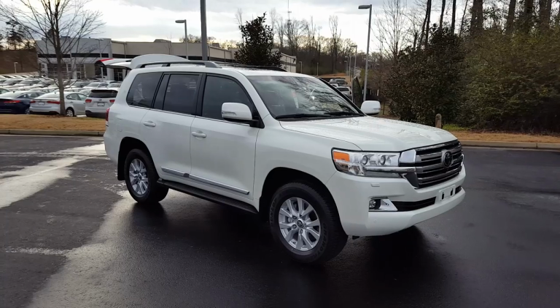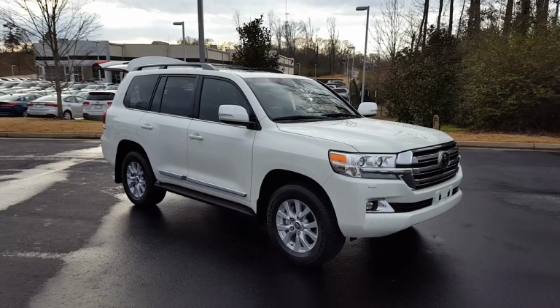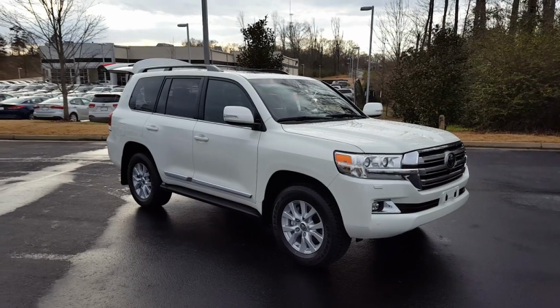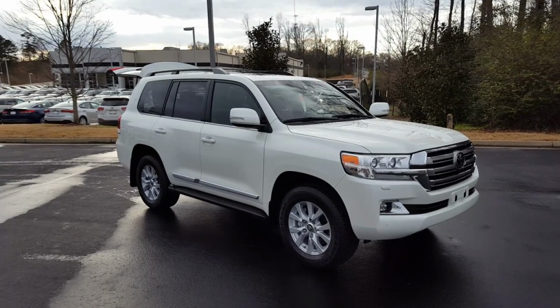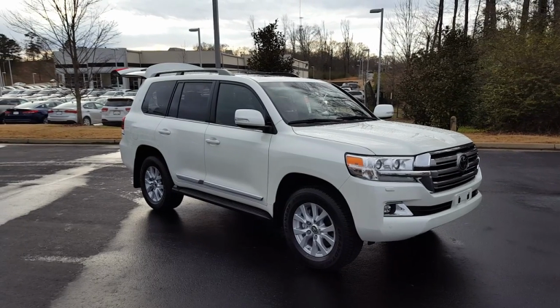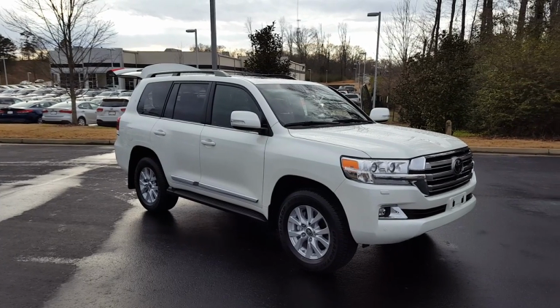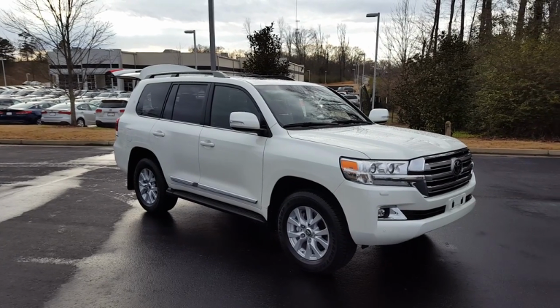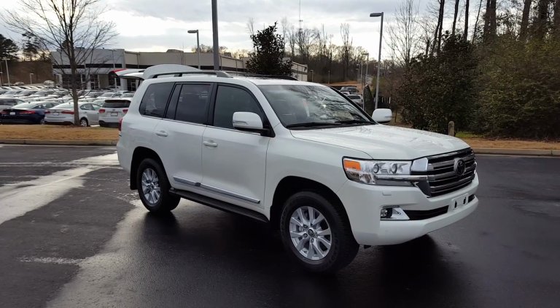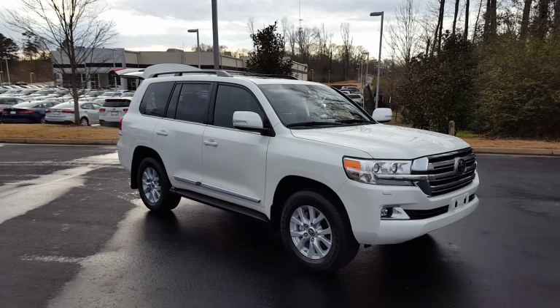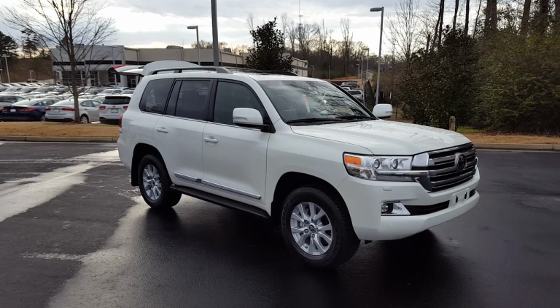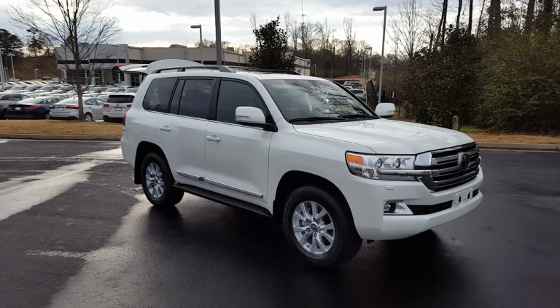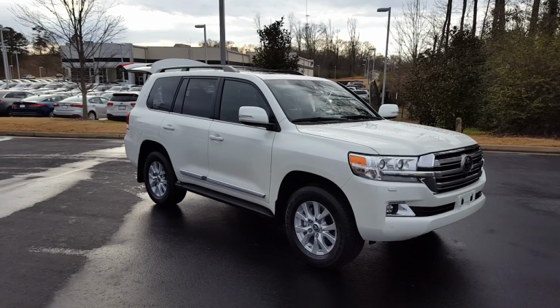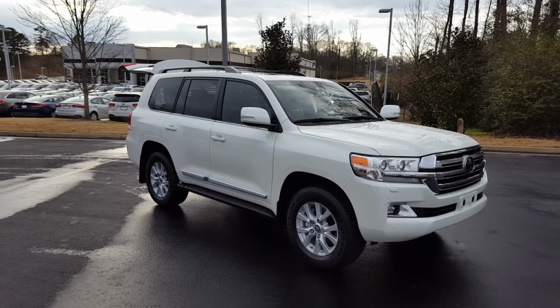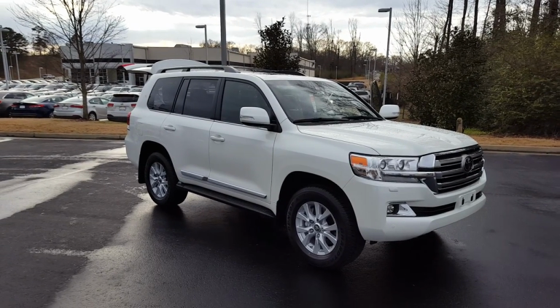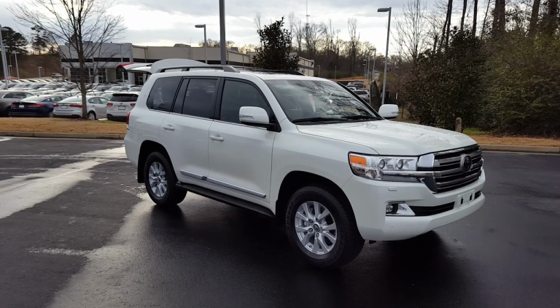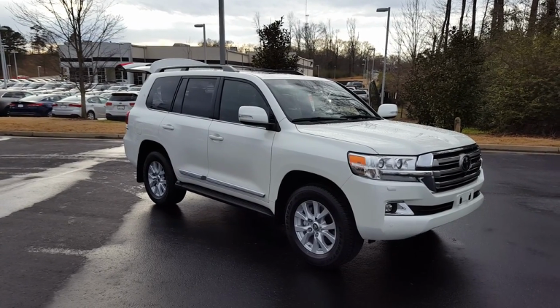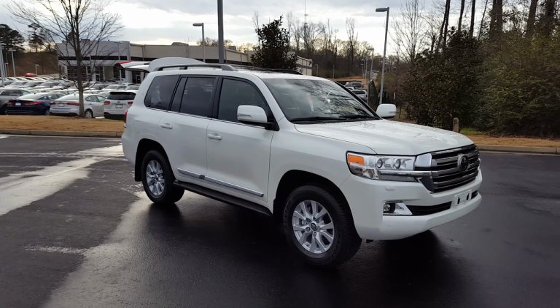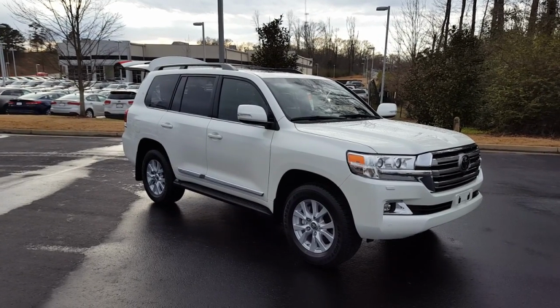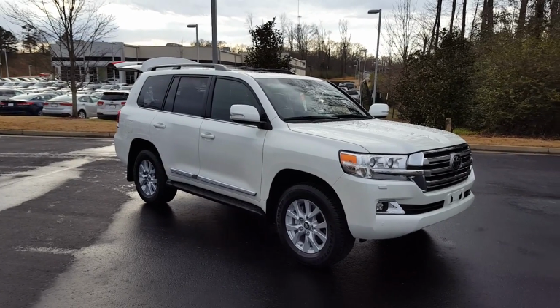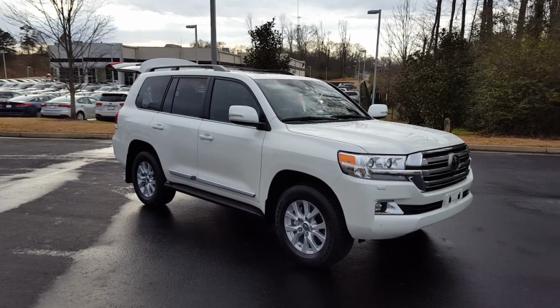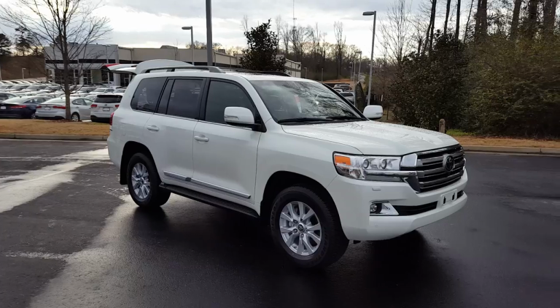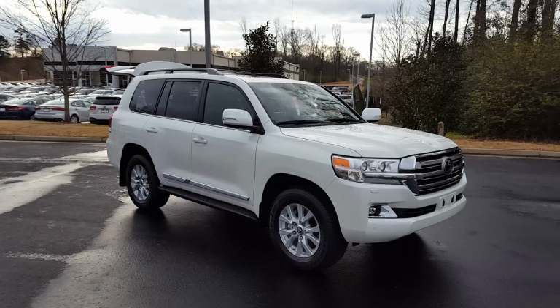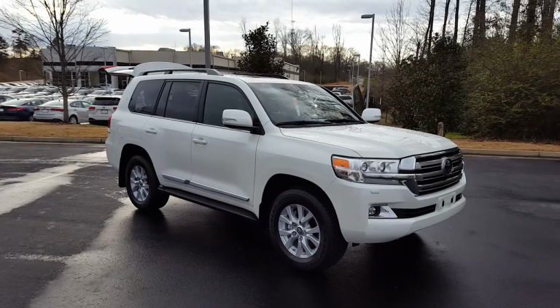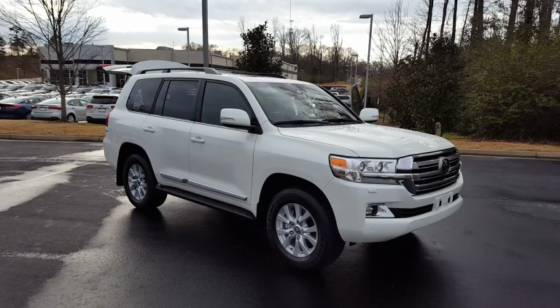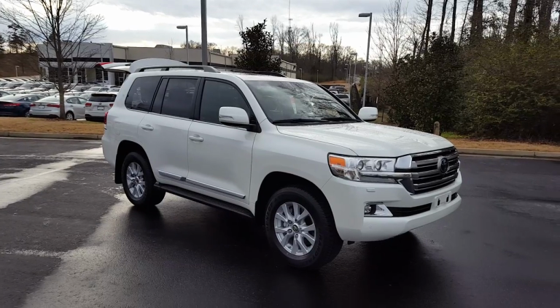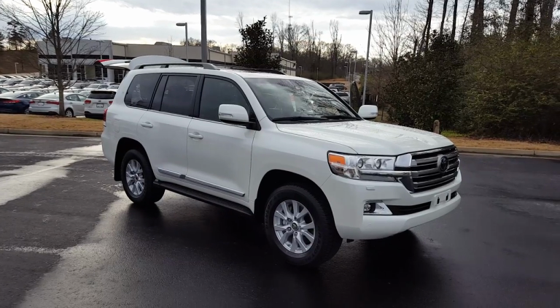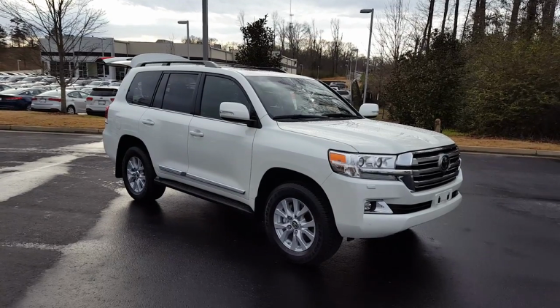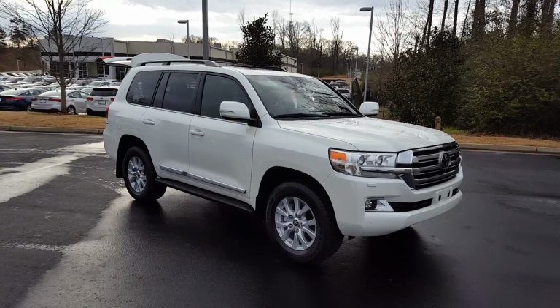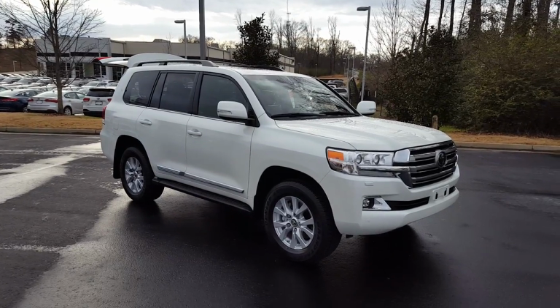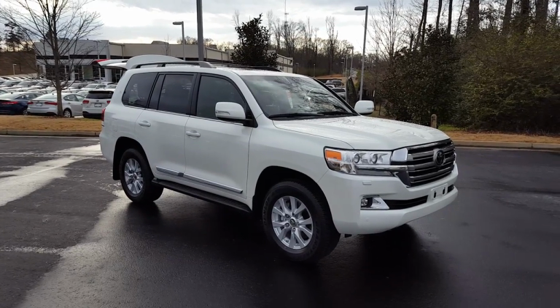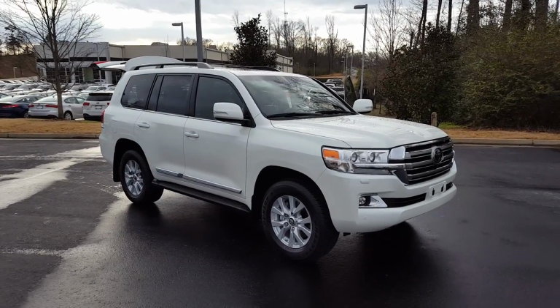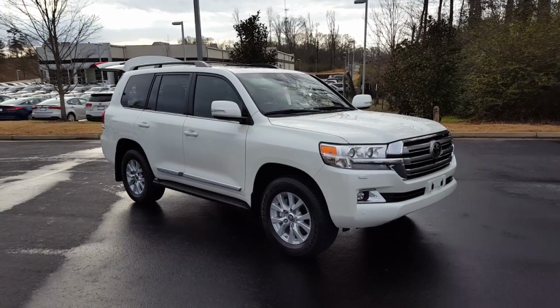Hello Mr. and Mrs. Moss. This is Brad at LaGrange Toyota. Wanted to take a moment to send you a video of that 2016 Land Cruiser we have.